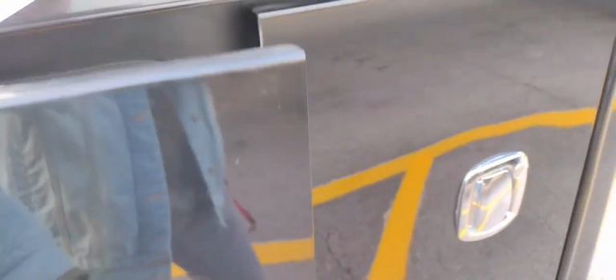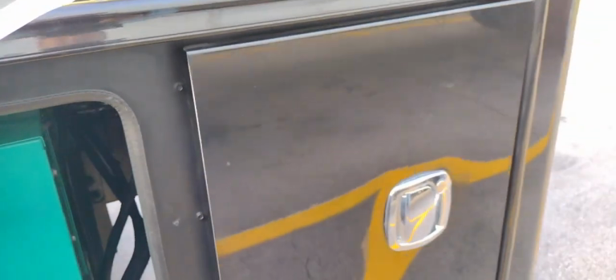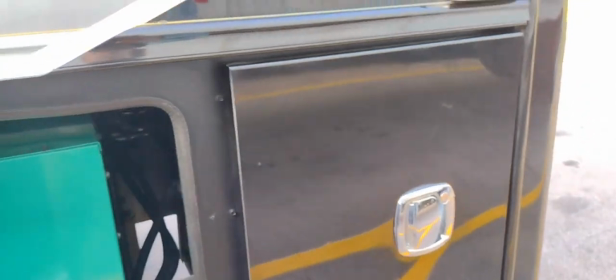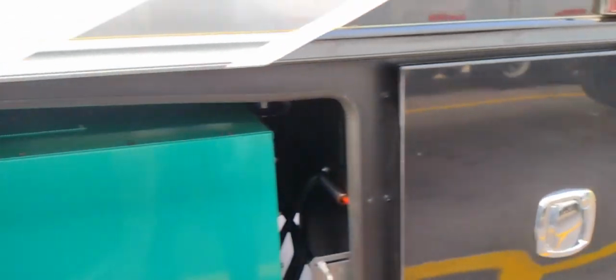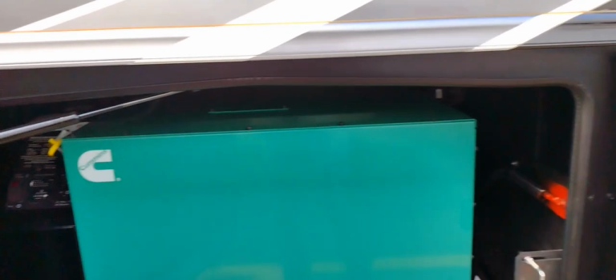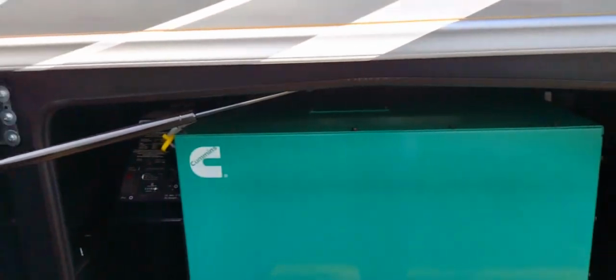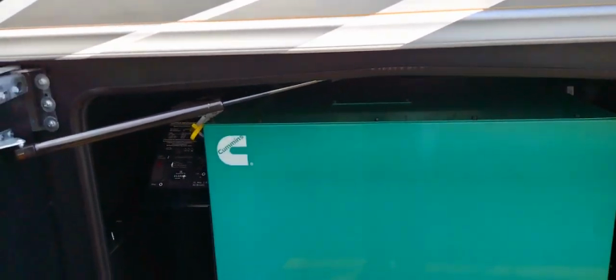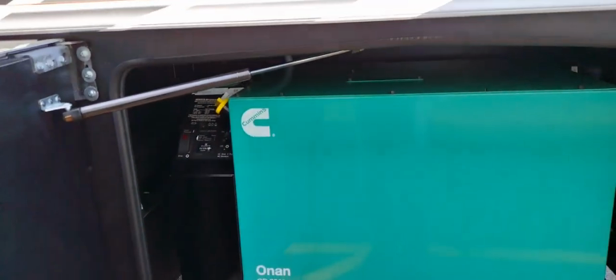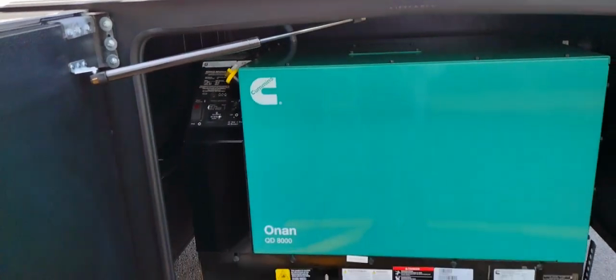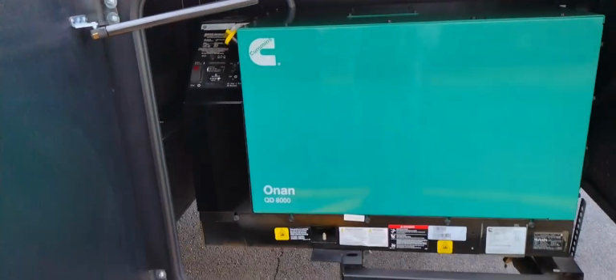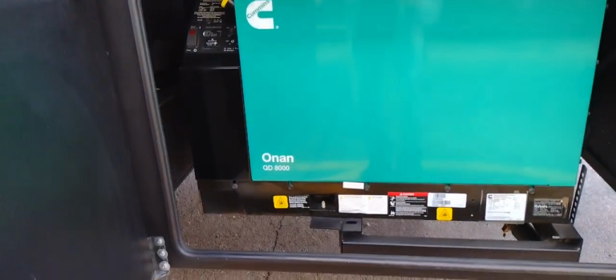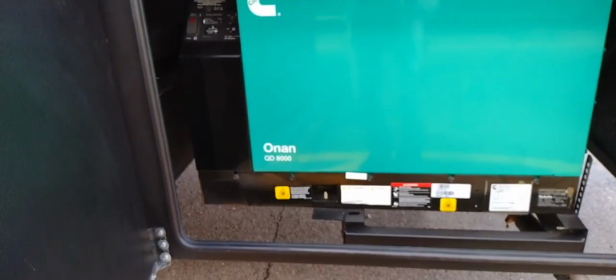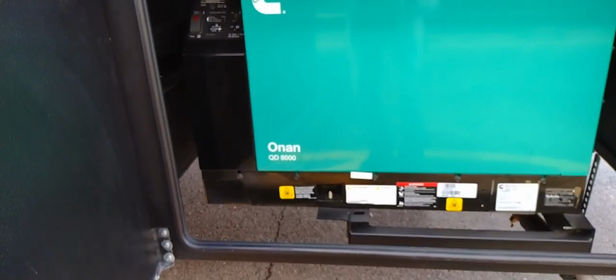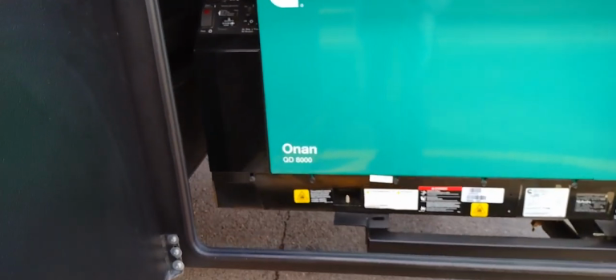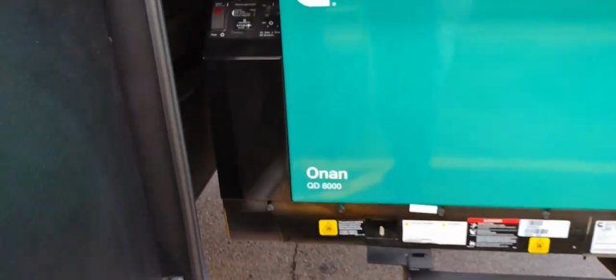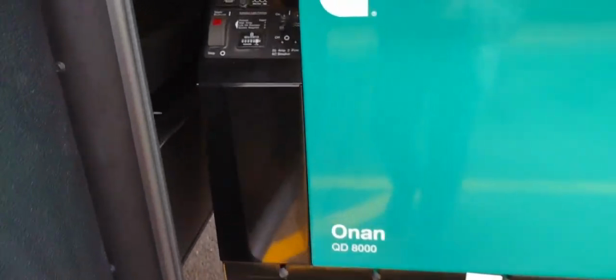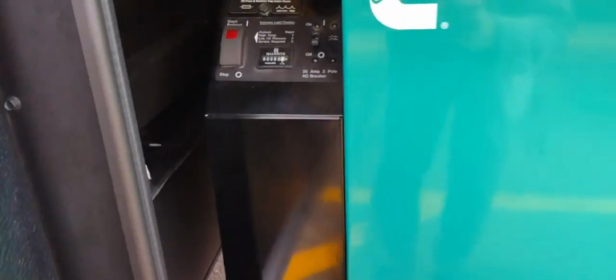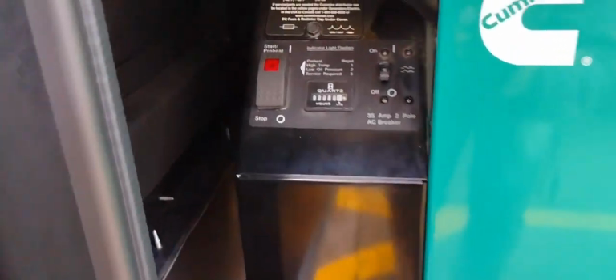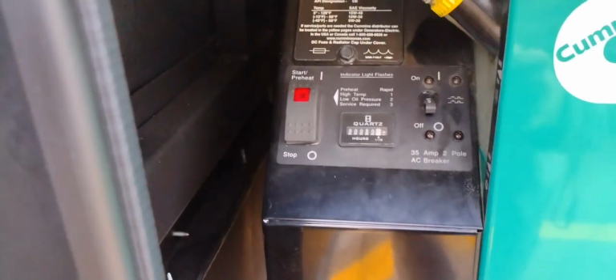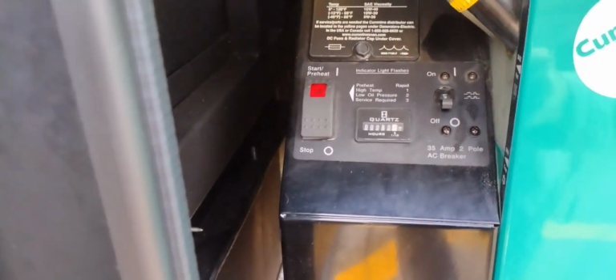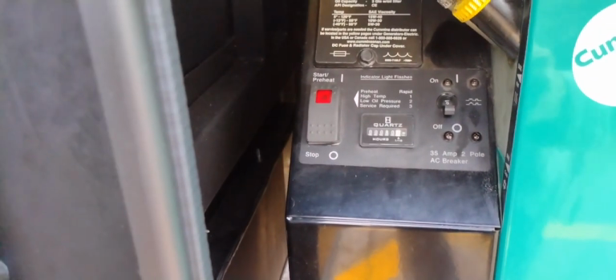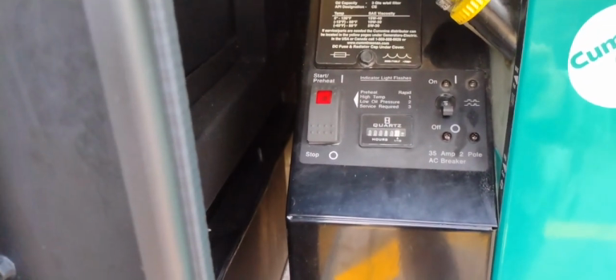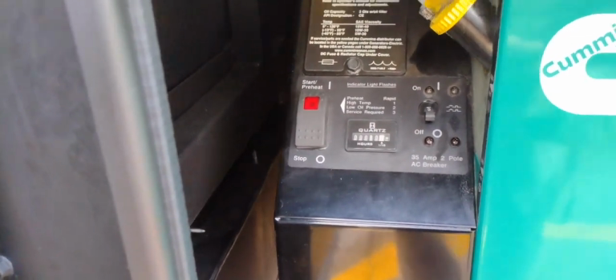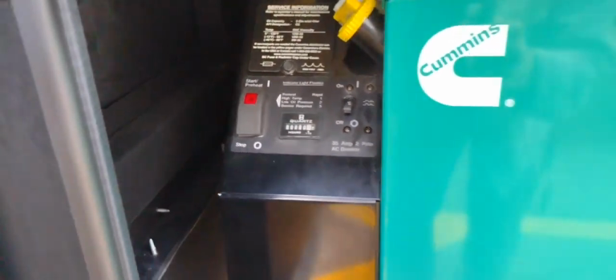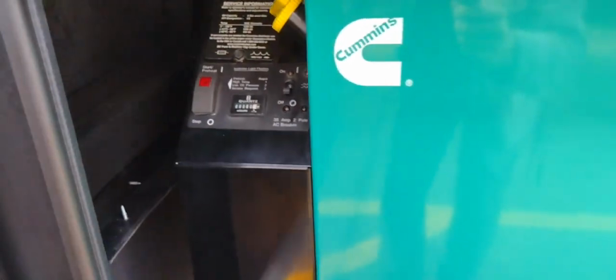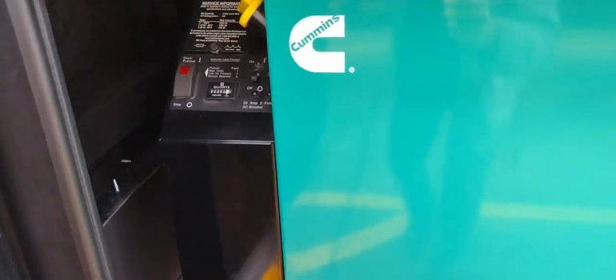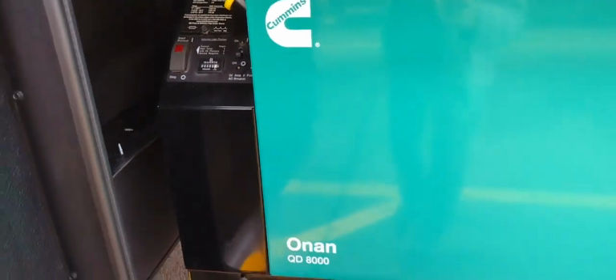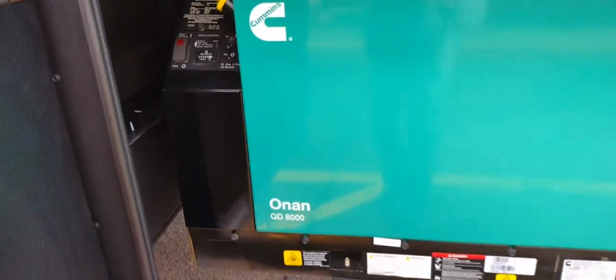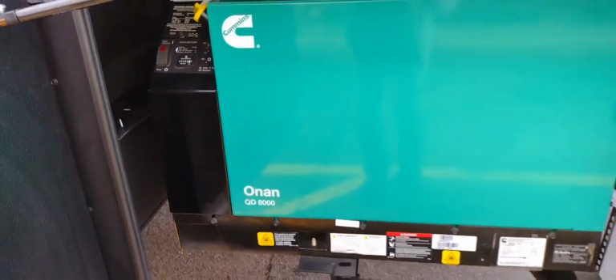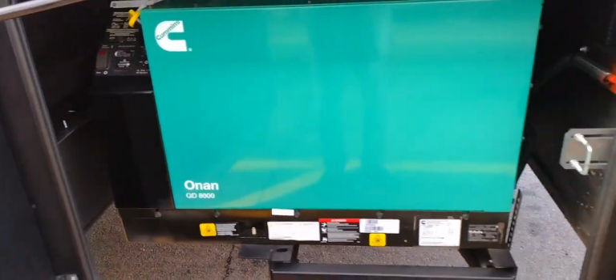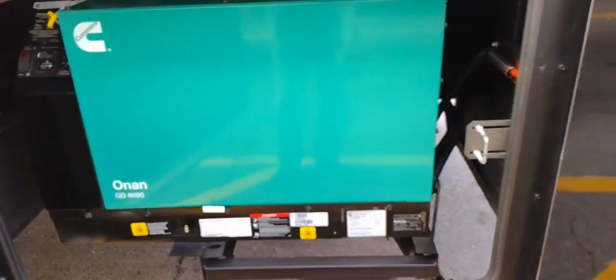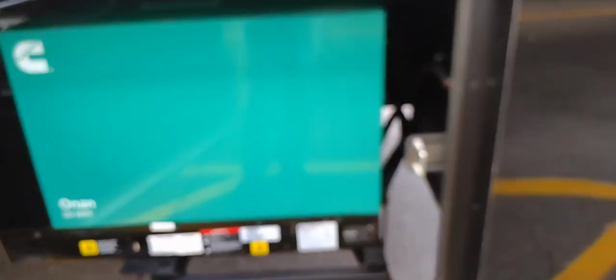Moving on to this bay, you have an 8,000-watt Onan diesel generator. This unit only has 80 hours on it — it's essentially brand new — and we did a service on this unit.